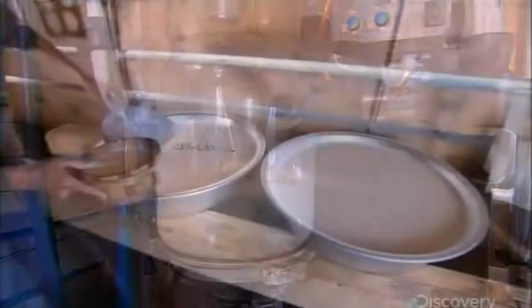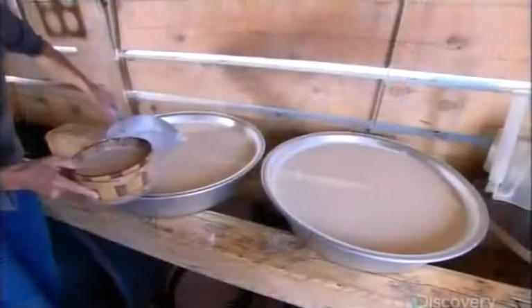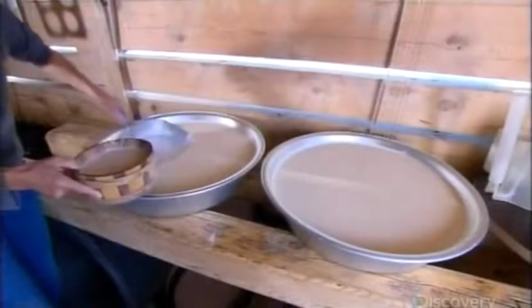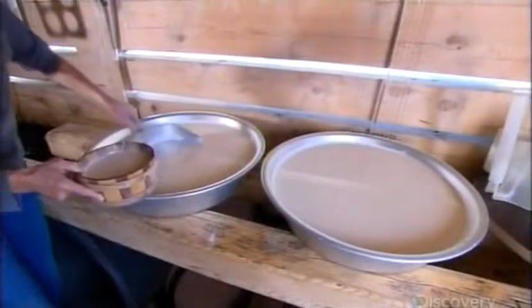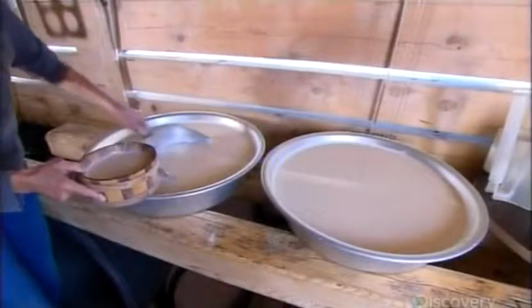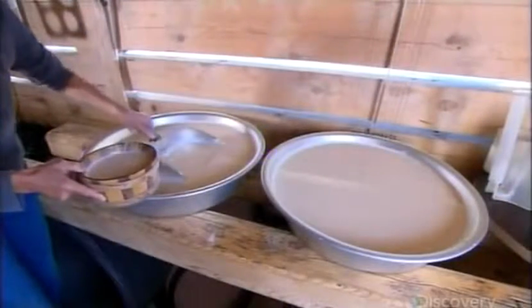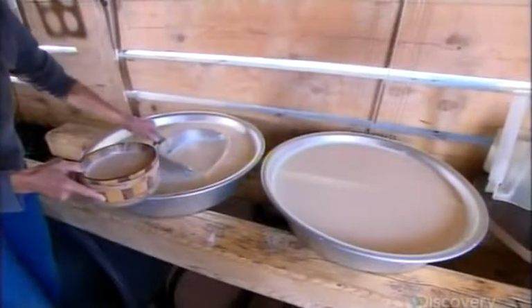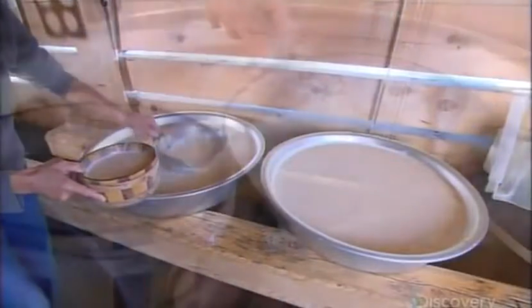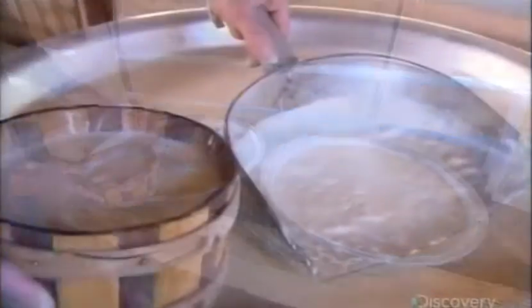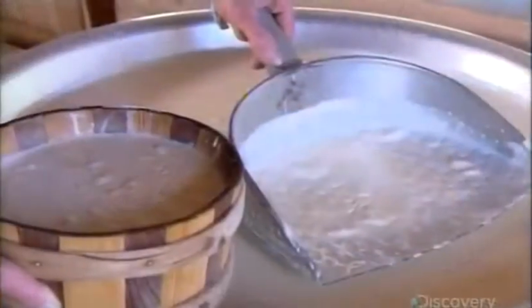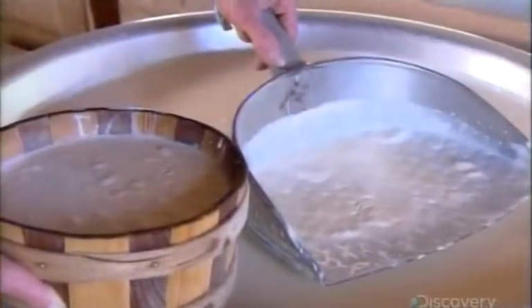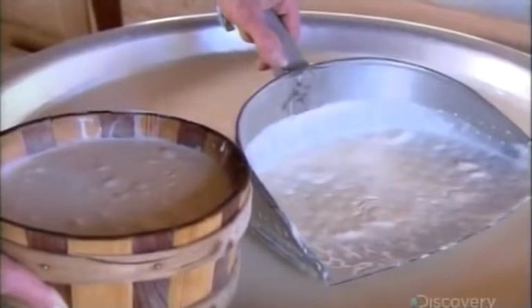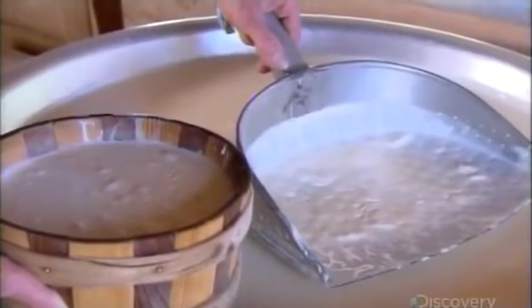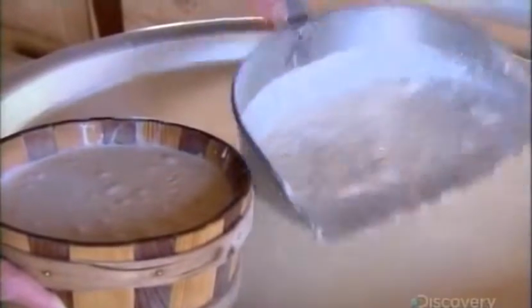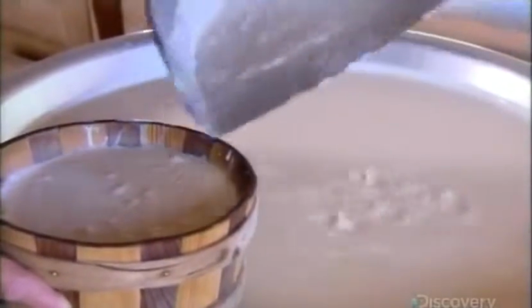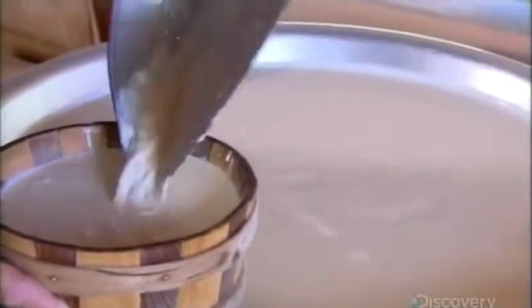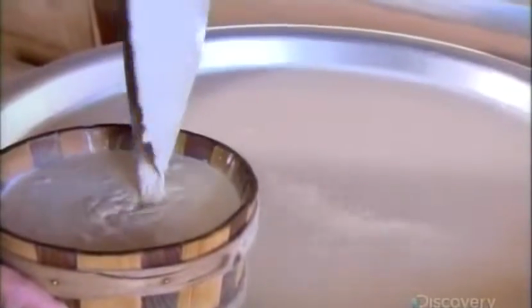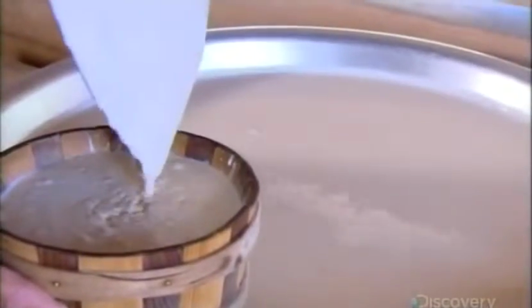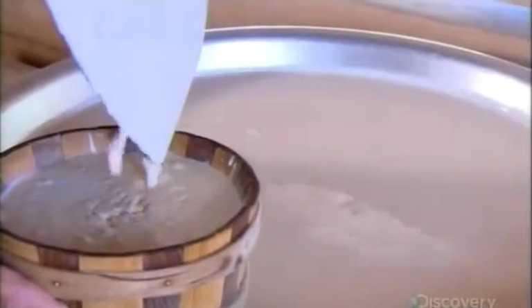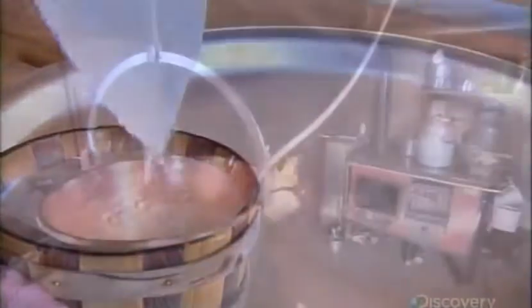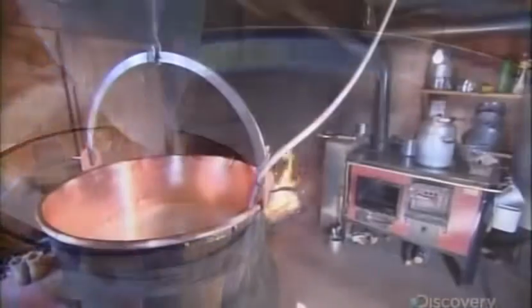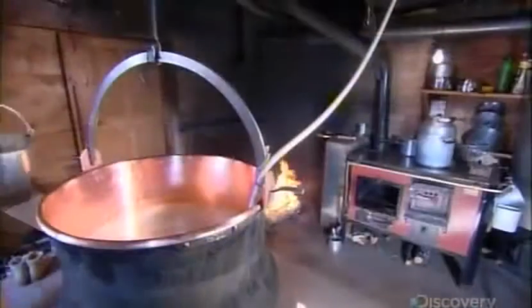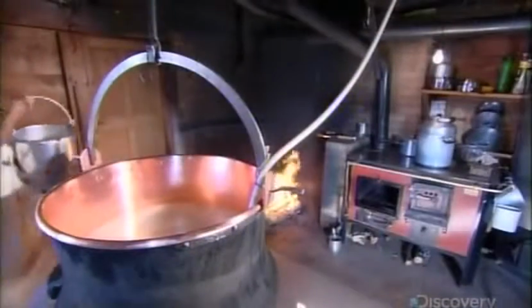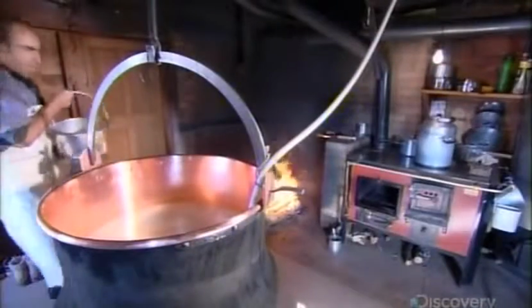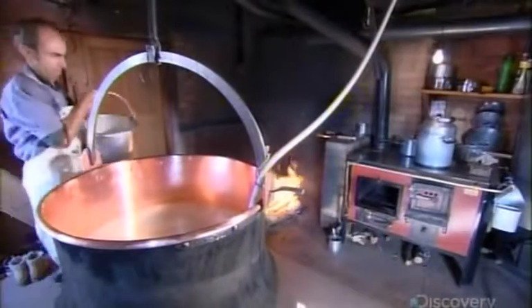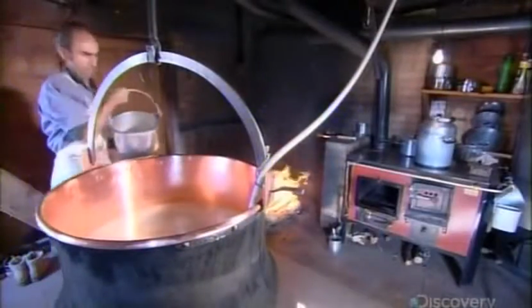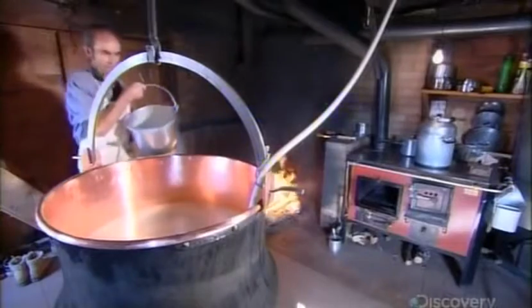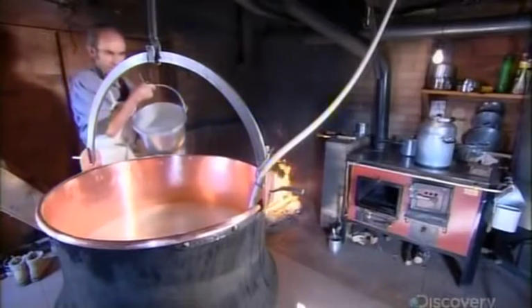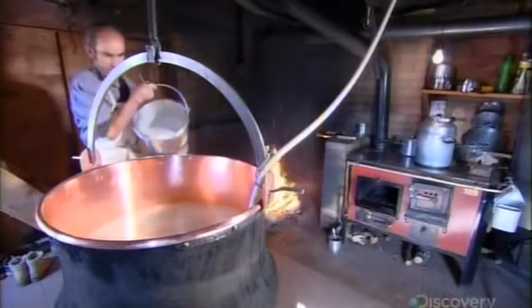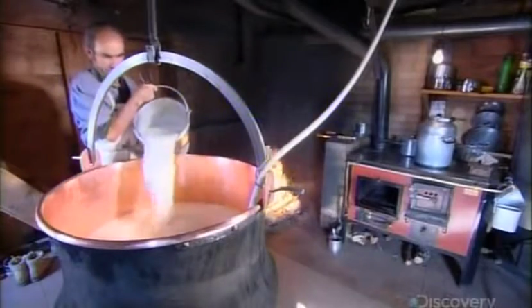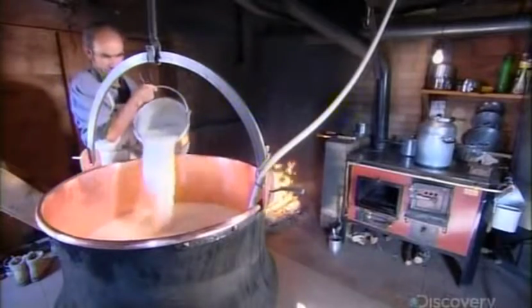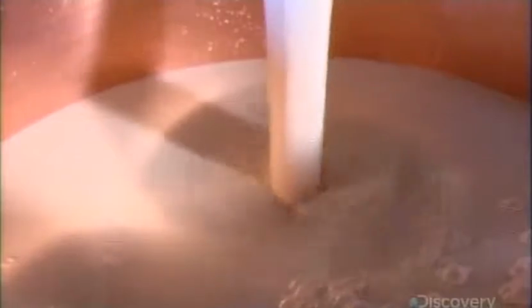Twelve hours later, he removes the fat, which rises to the surface. He then adds a starter culture, which helps preserve the milk.